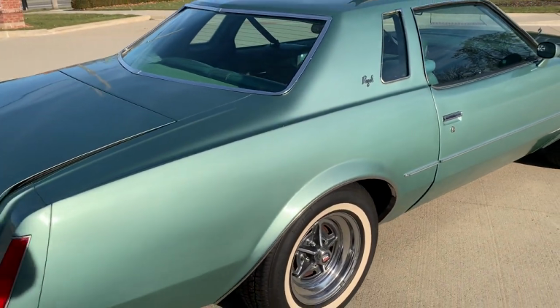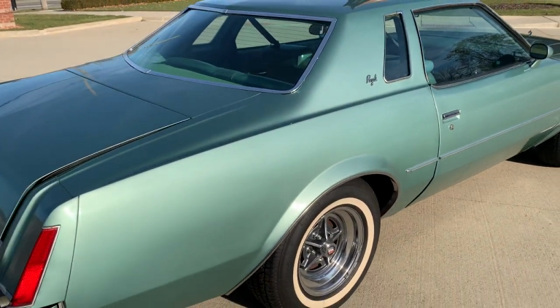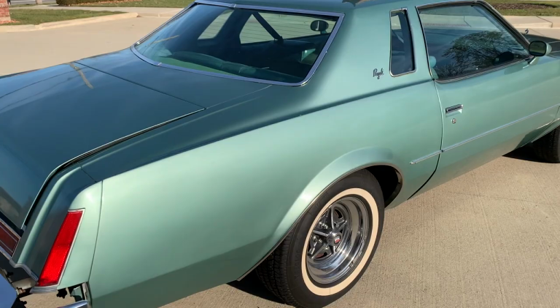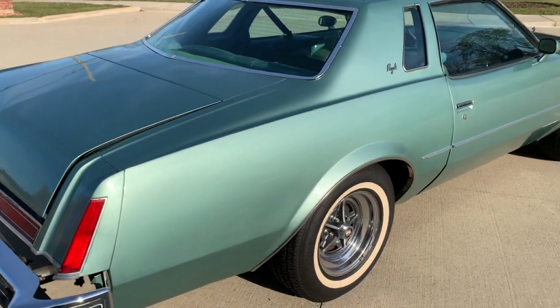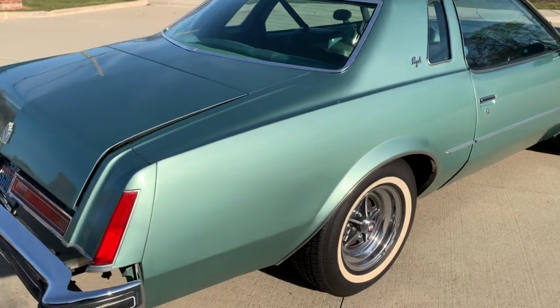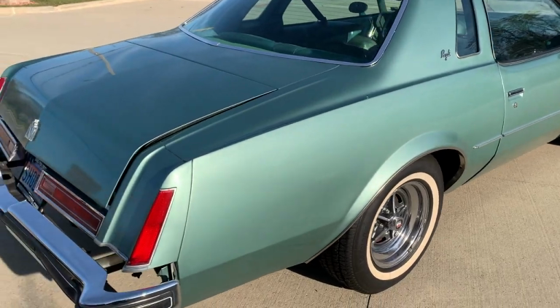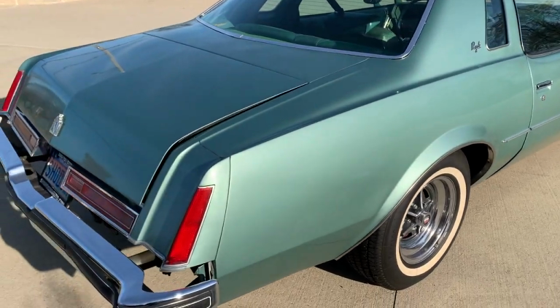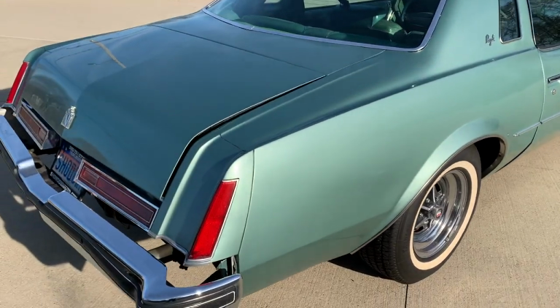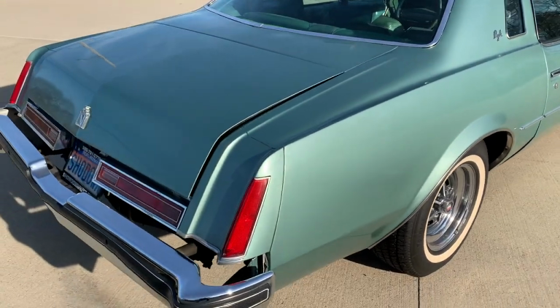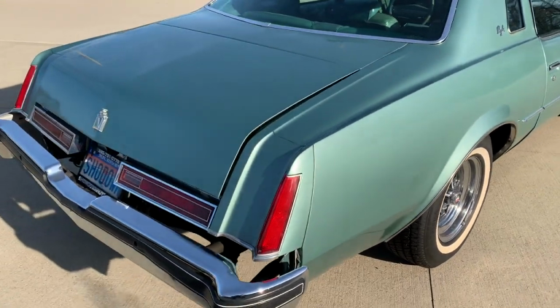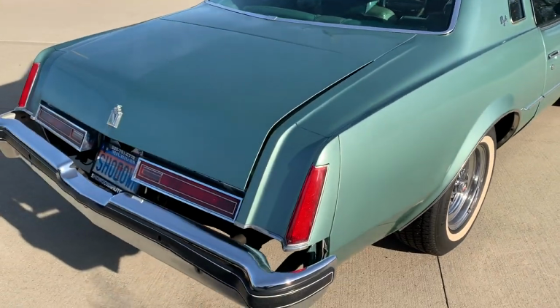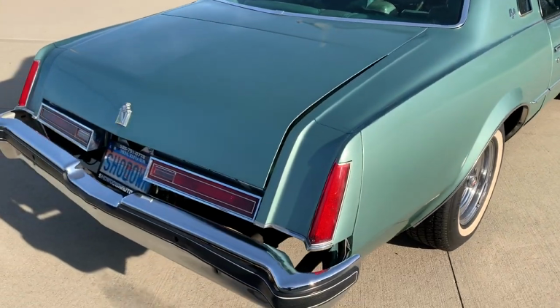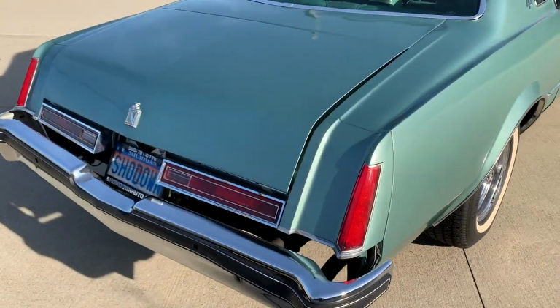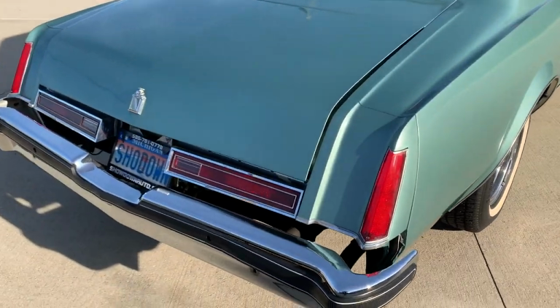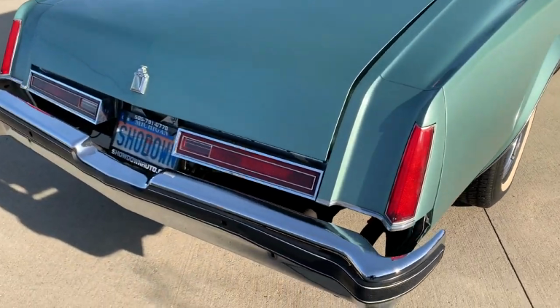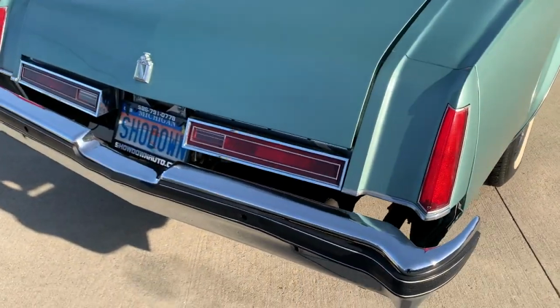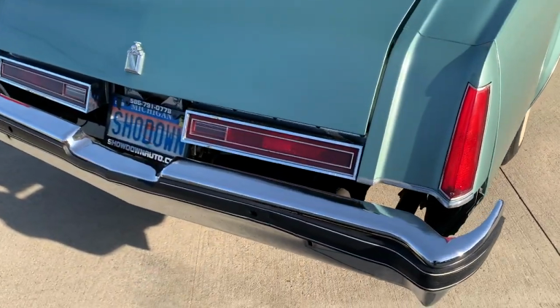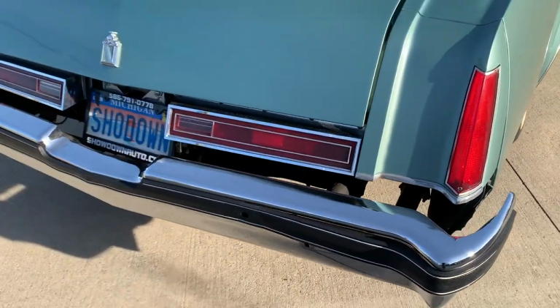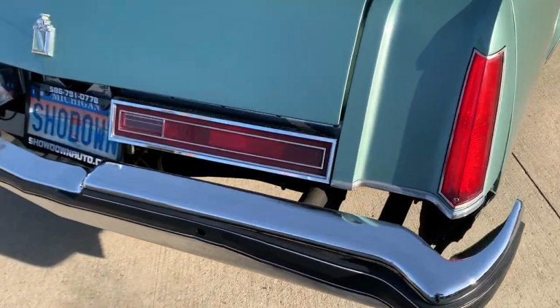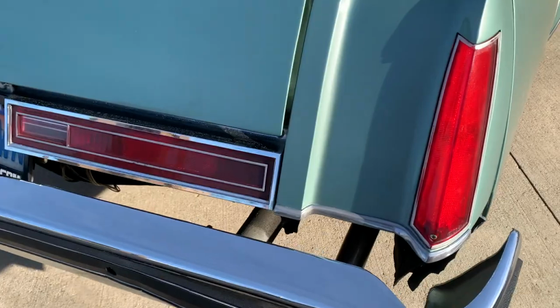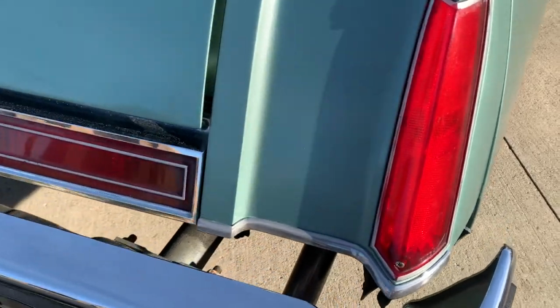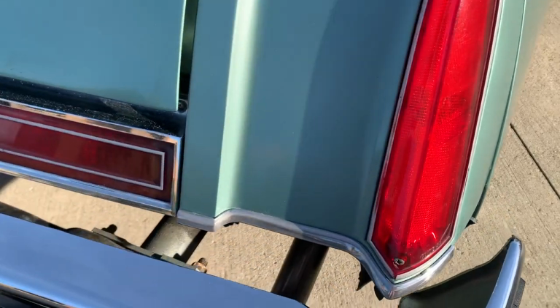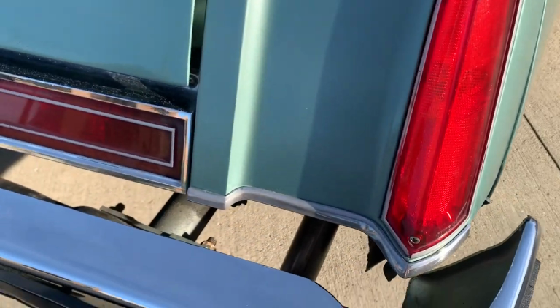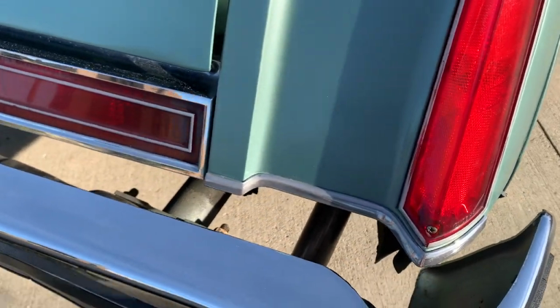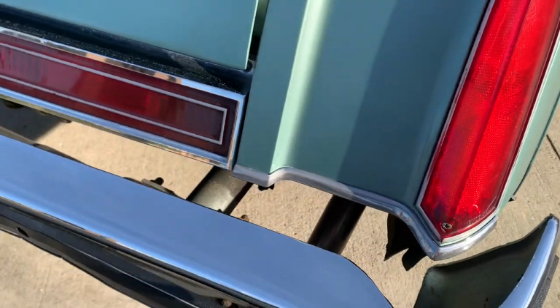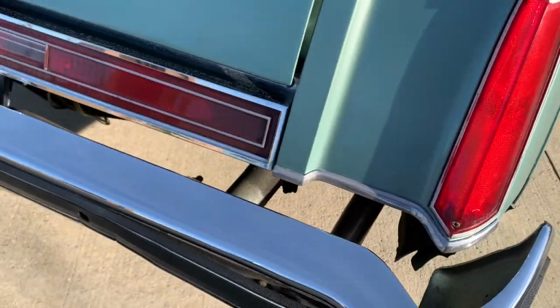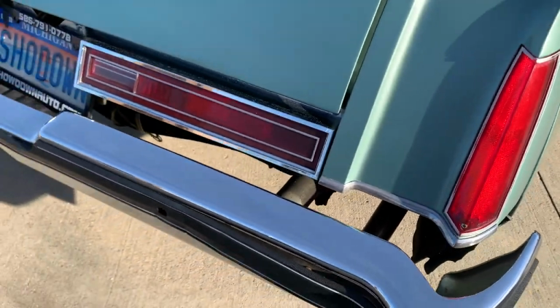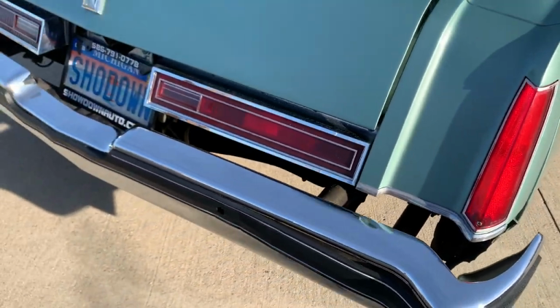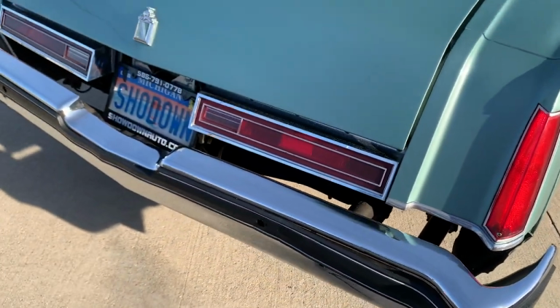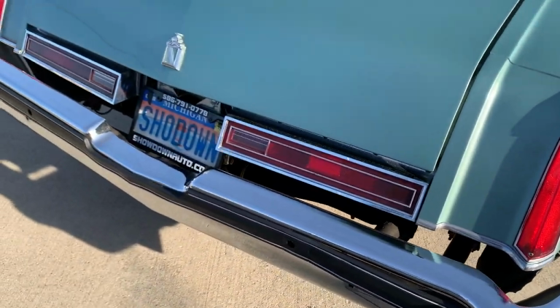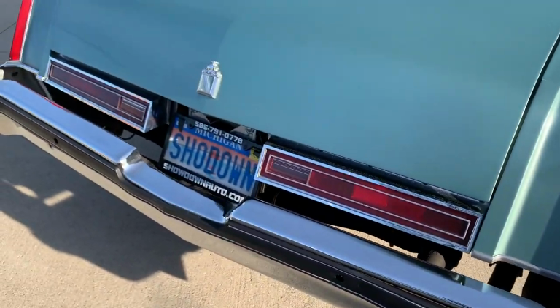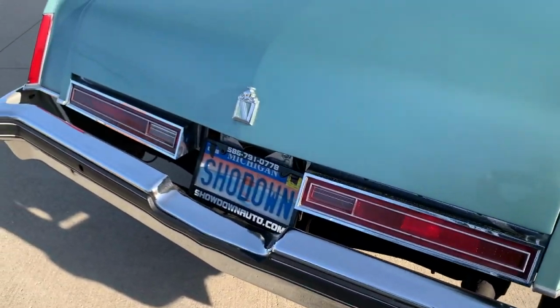Factory exhaust, single exhaust, the catalytic converter is still on it. Beautiful chrome, rear filler is missing — very common, they get brittle and break.